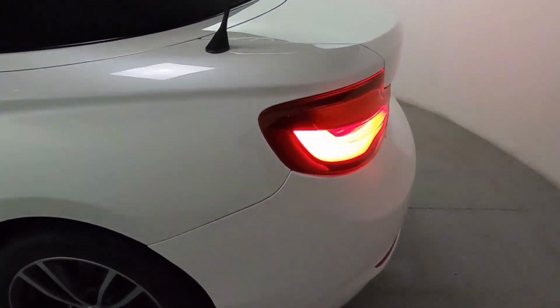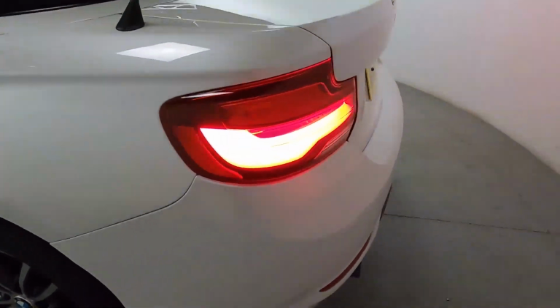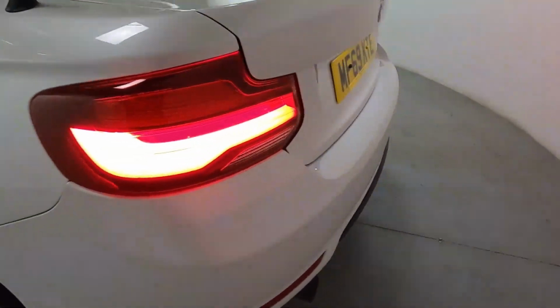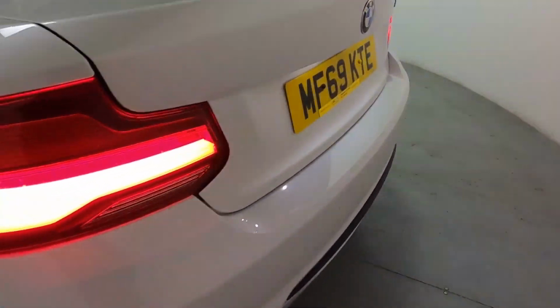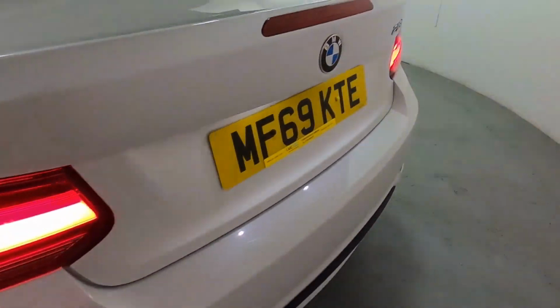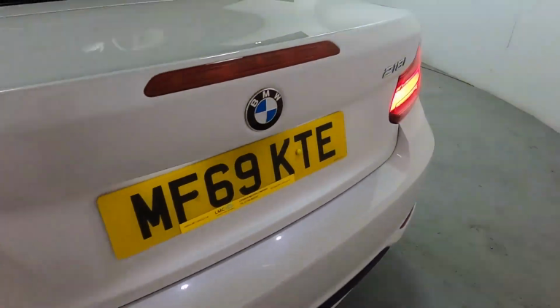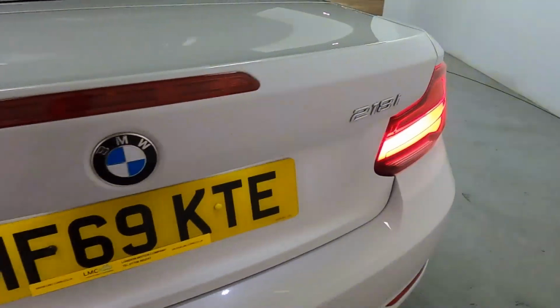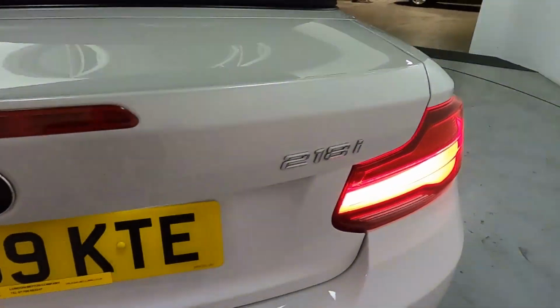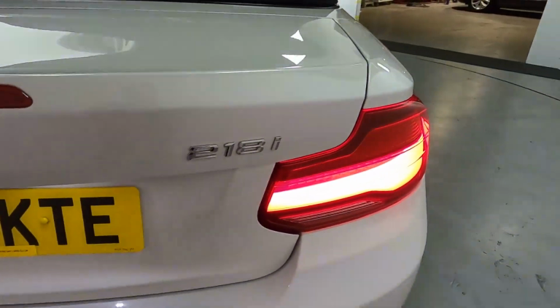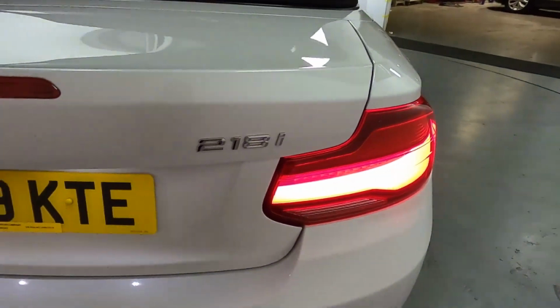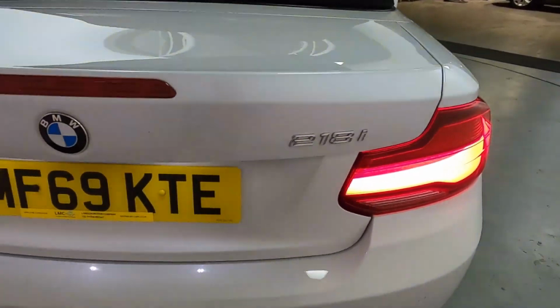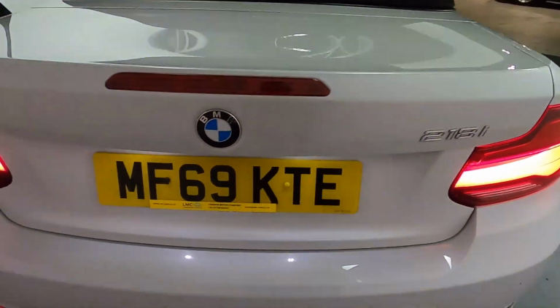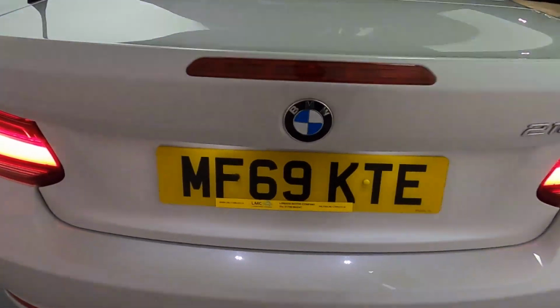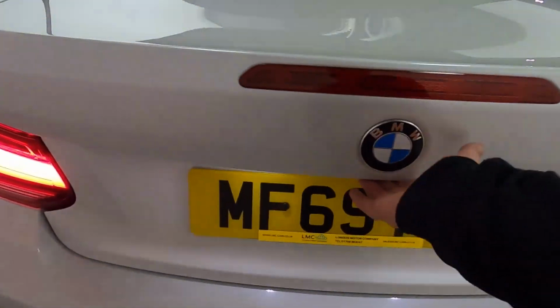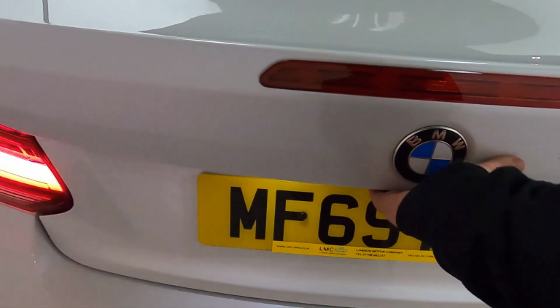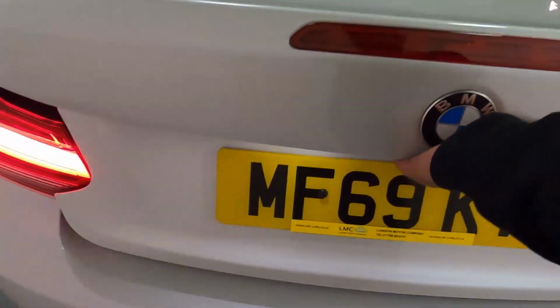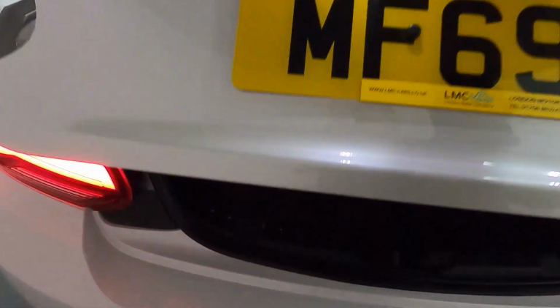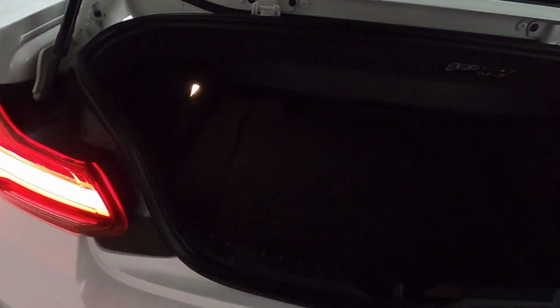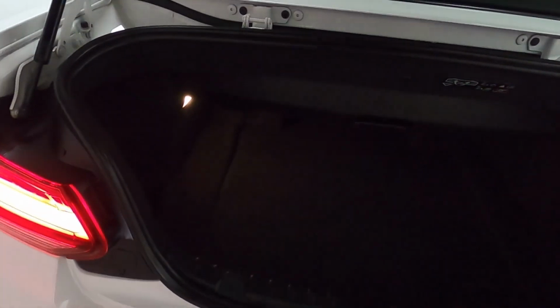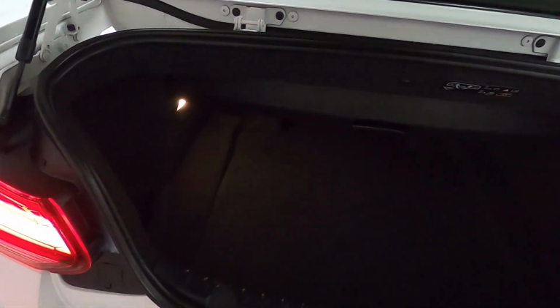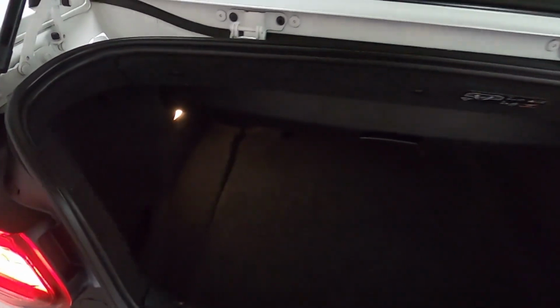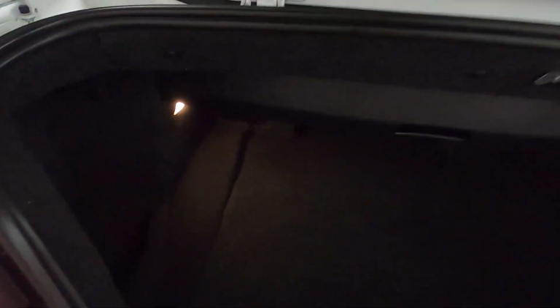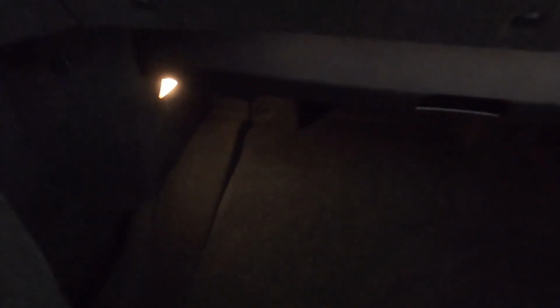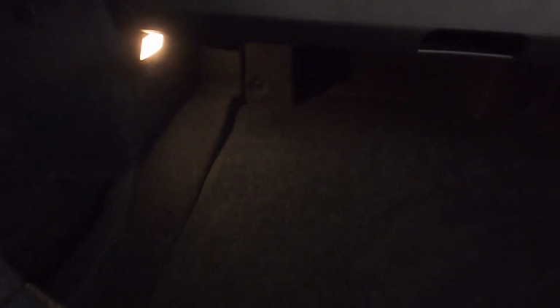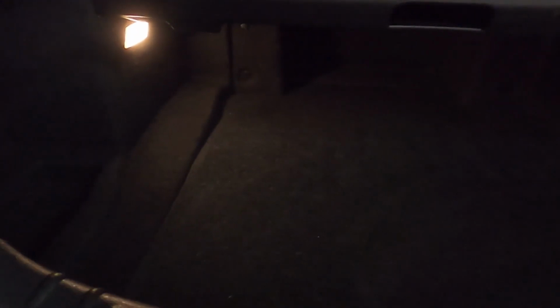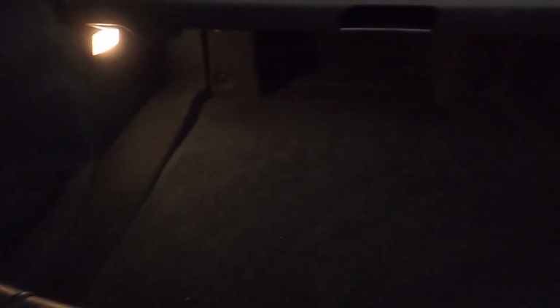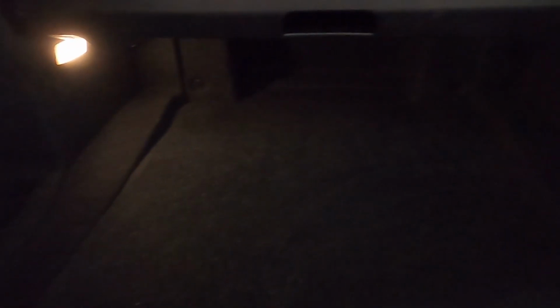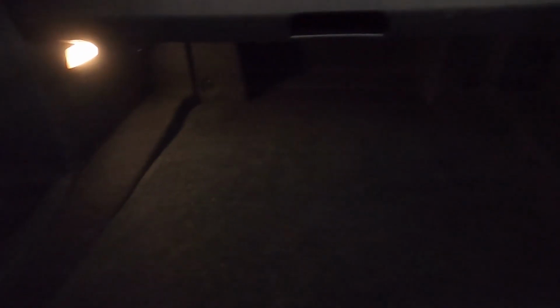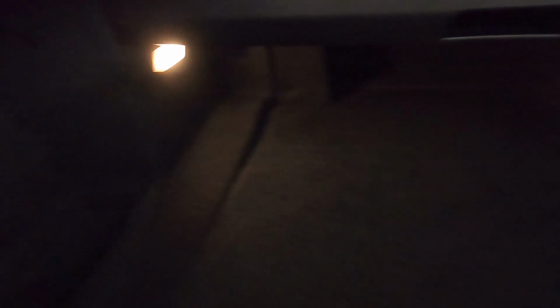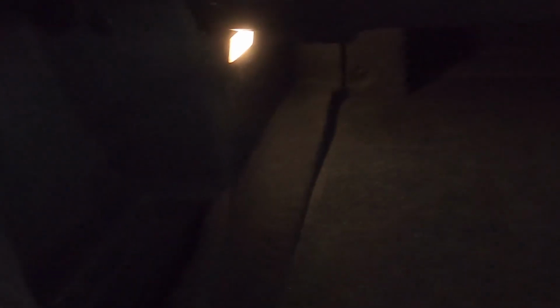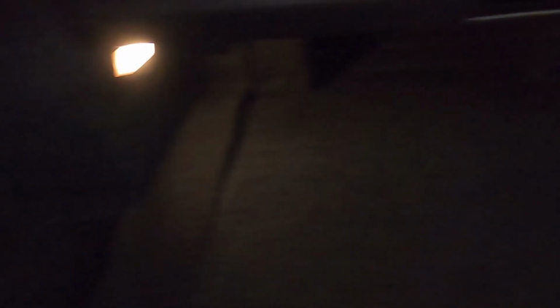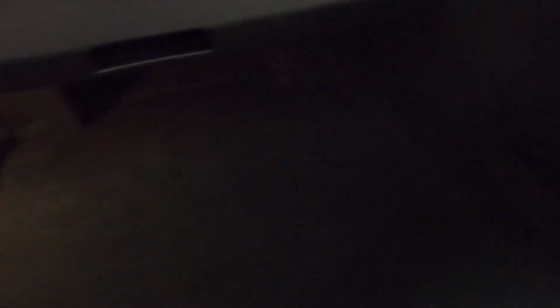Around the back you've got rear parking sensors, nice big rear lights, and you do get a nice size boot as well, going all the way back with storage on either side.